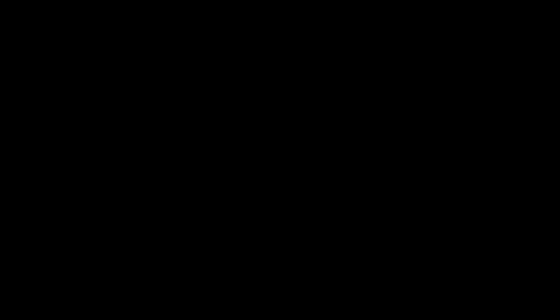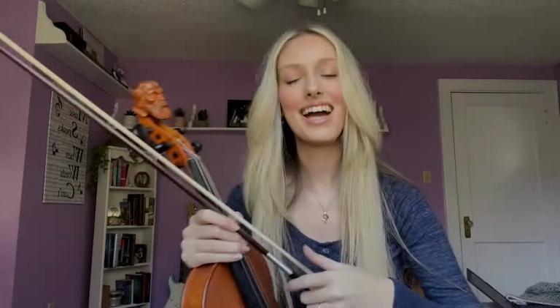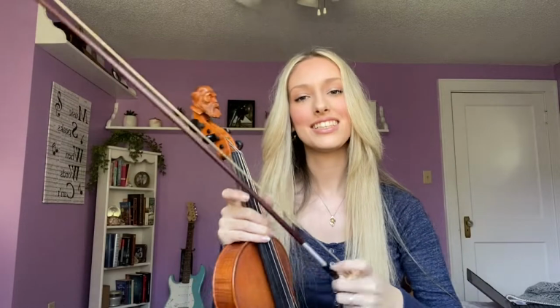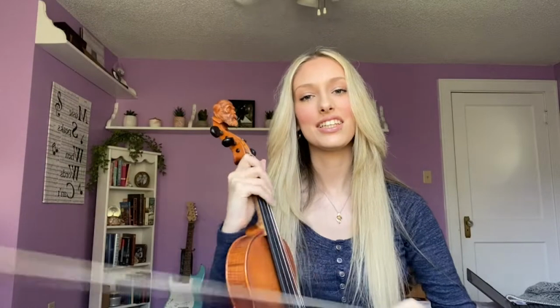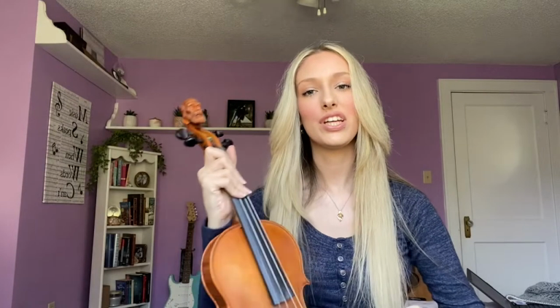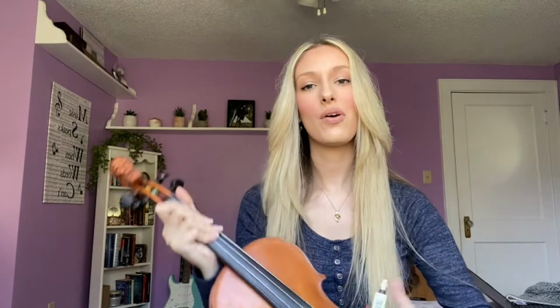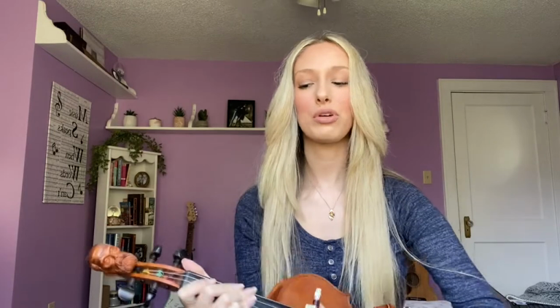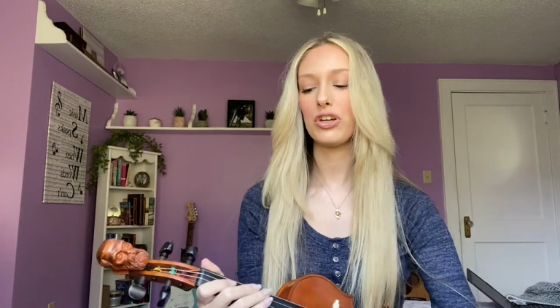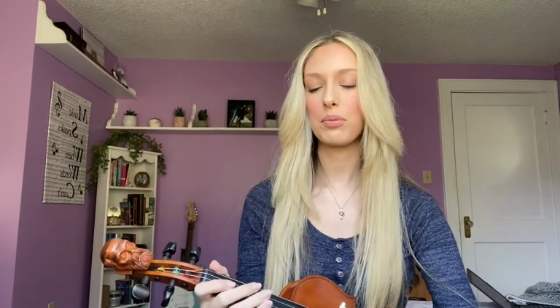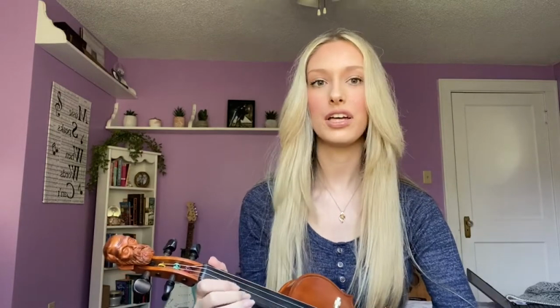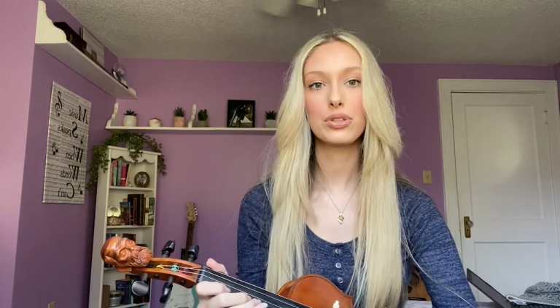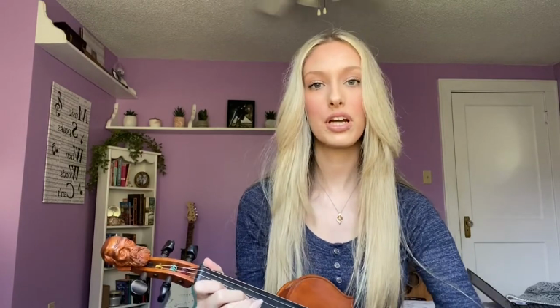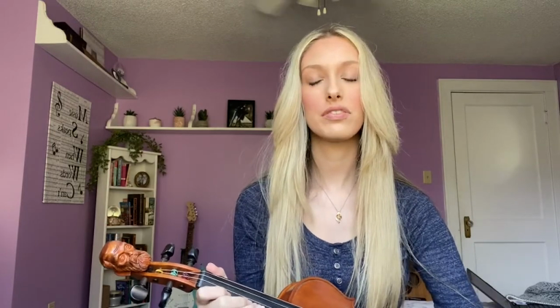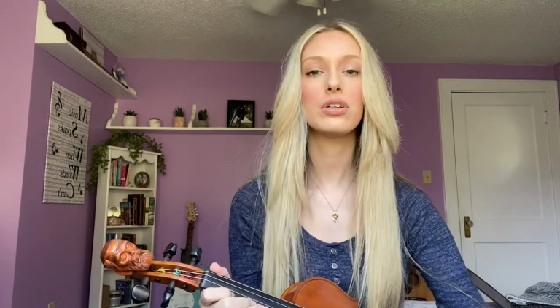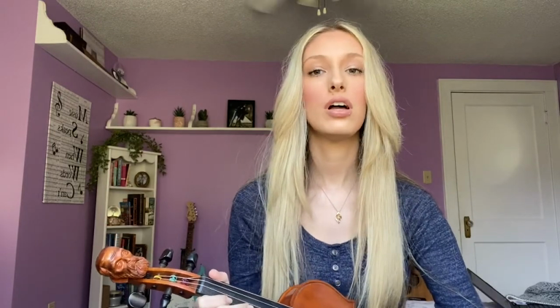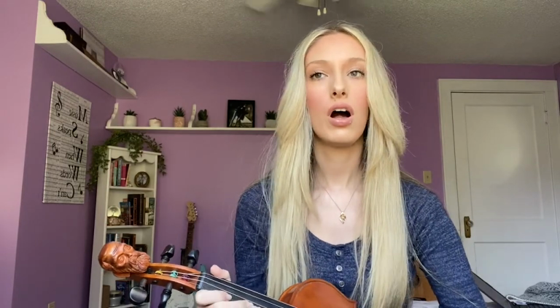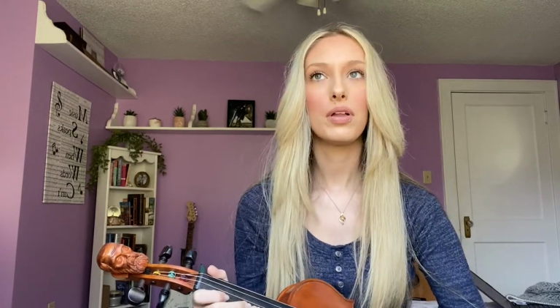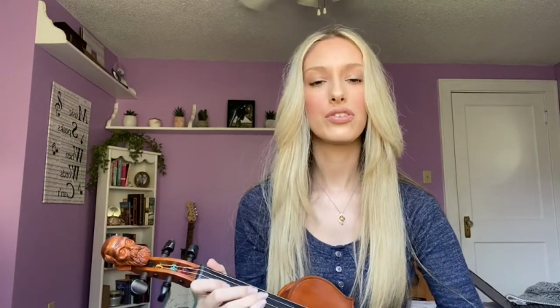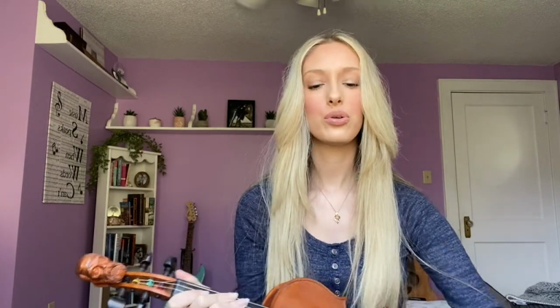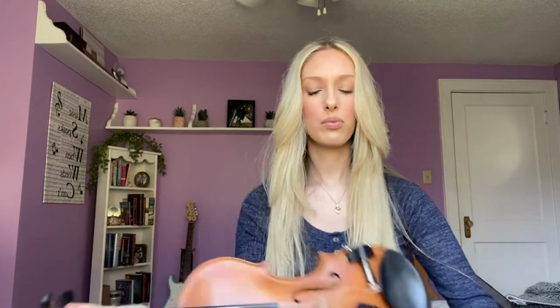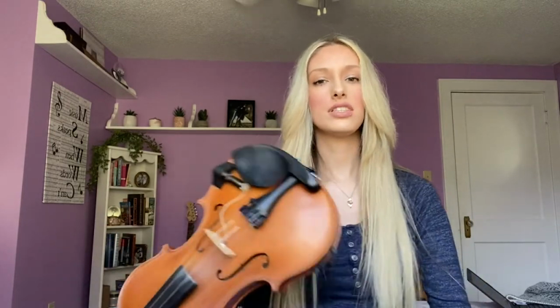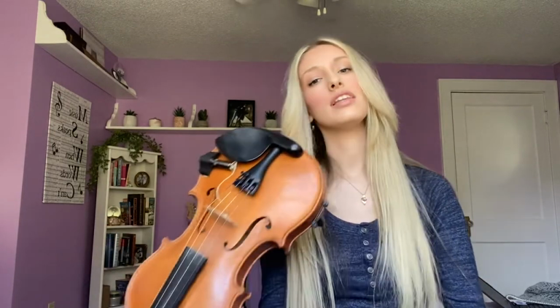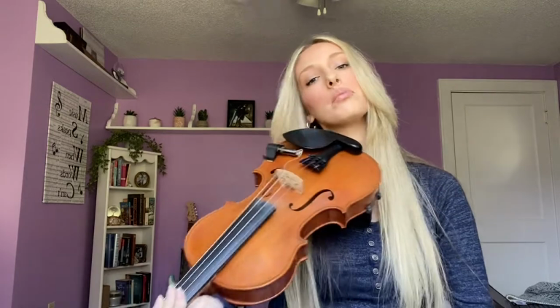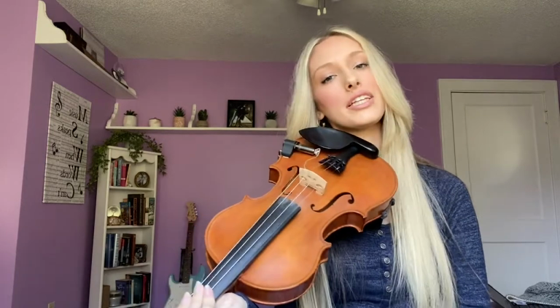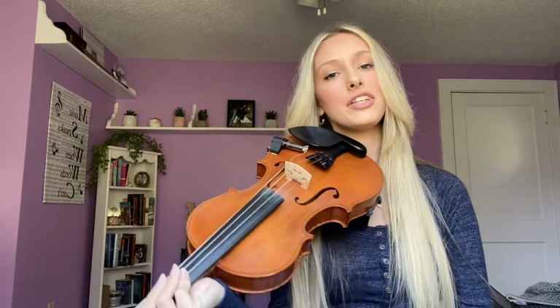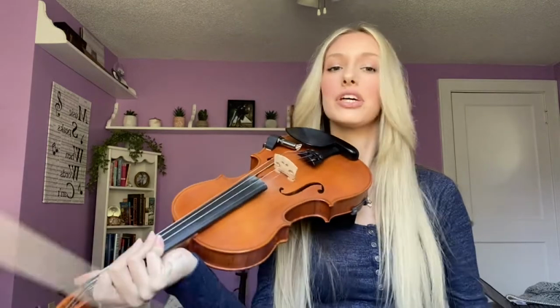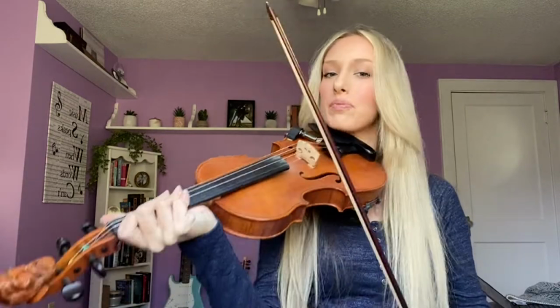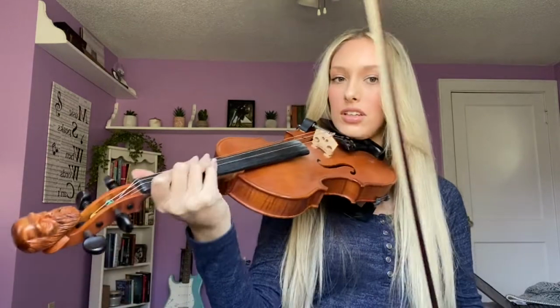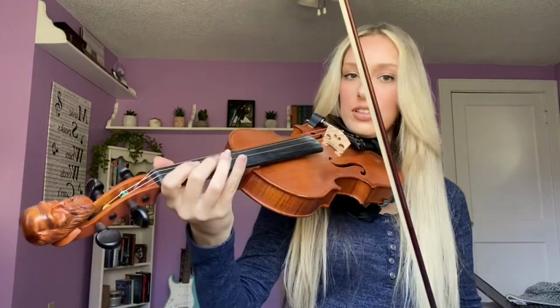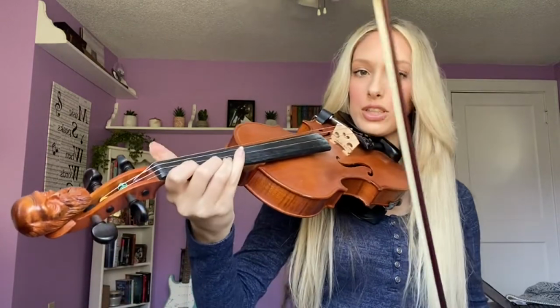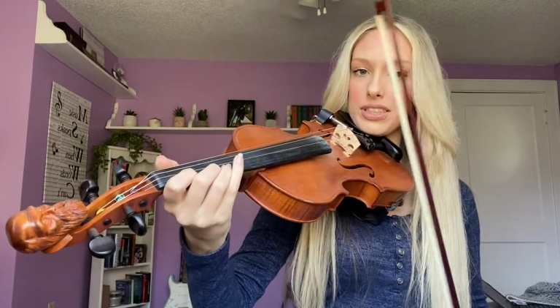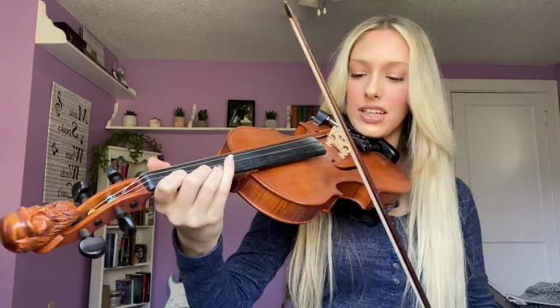Hey guys, in this video I'm going to show you how to play Shorten and Bread on the fiddle. I'll play it through once and then break it down and teach it. So here's what it sounds like.